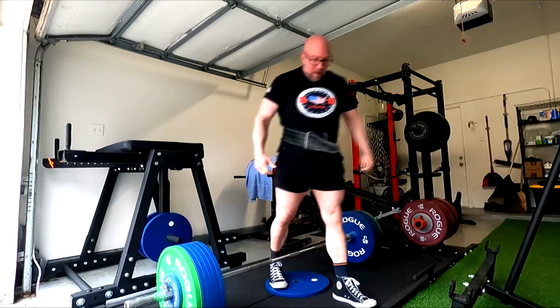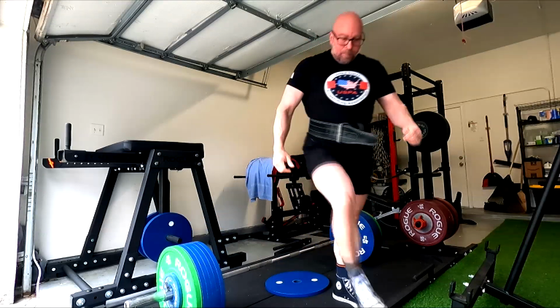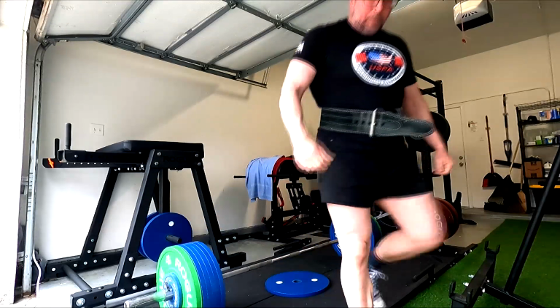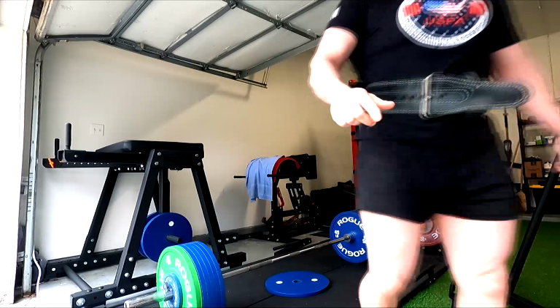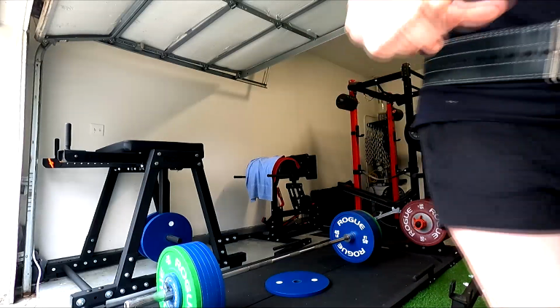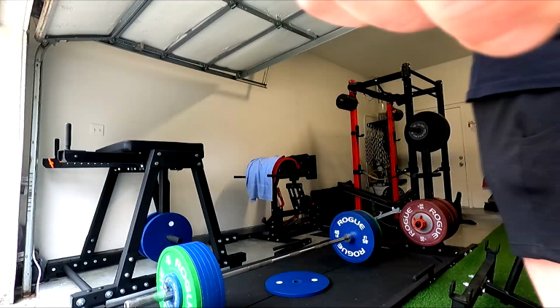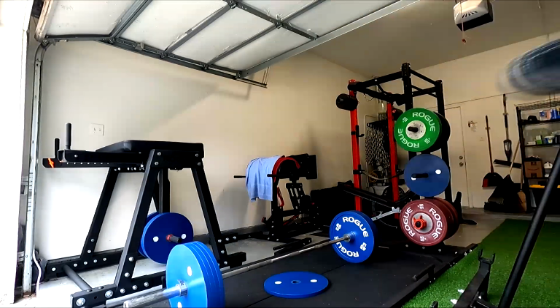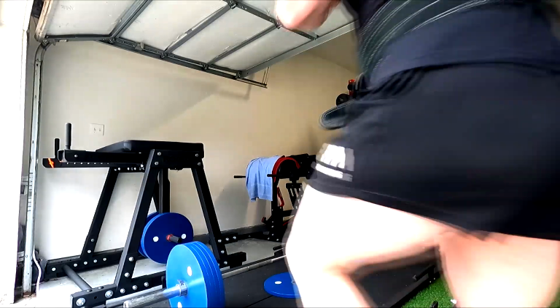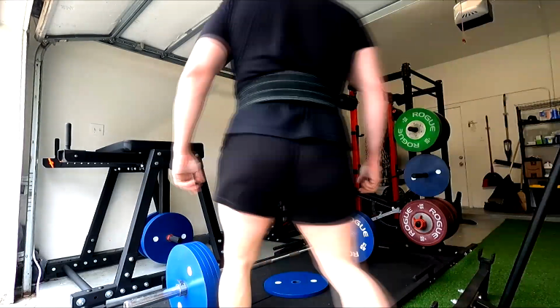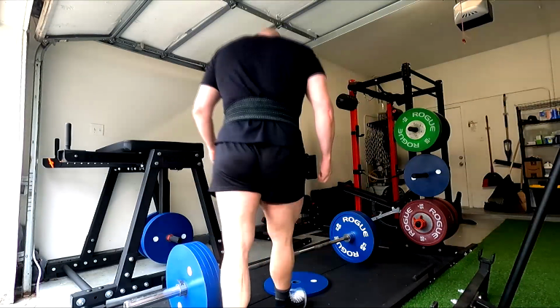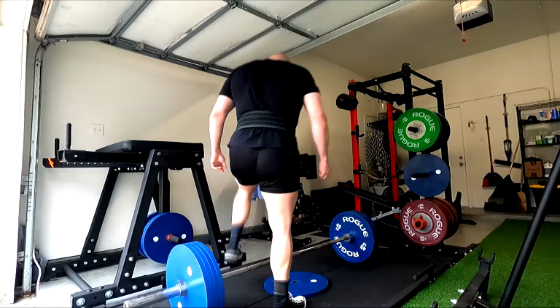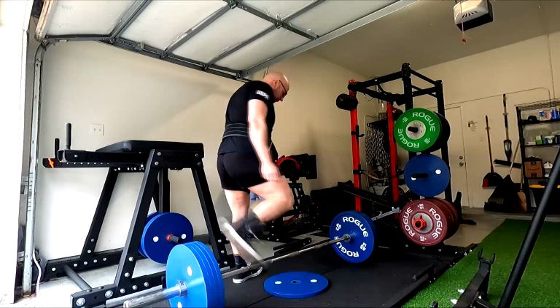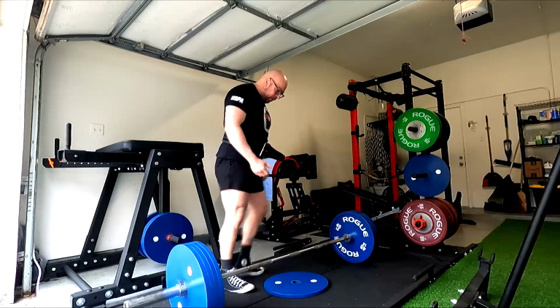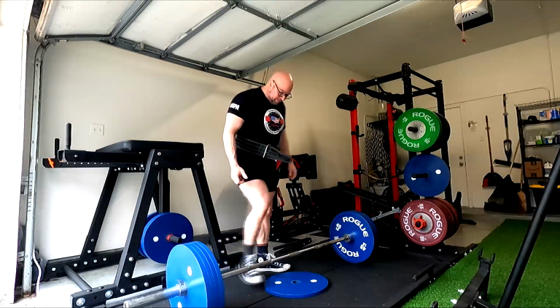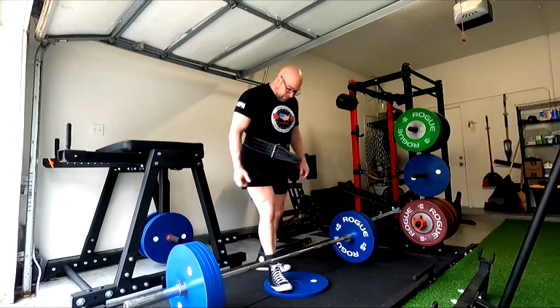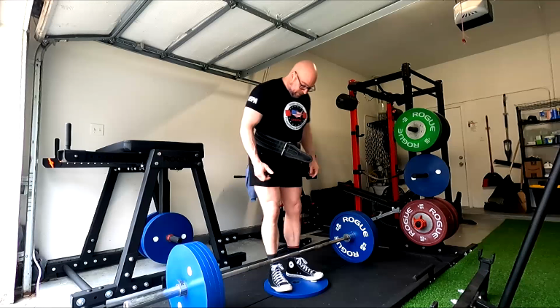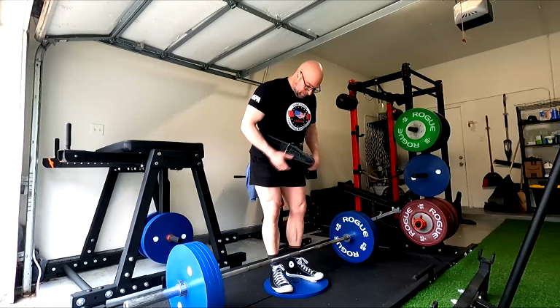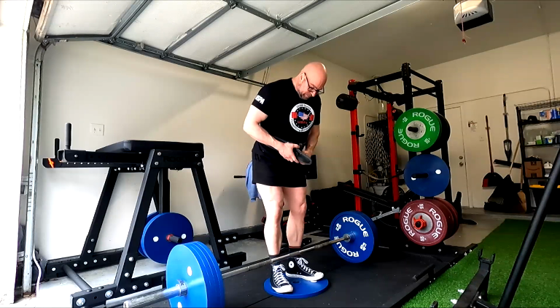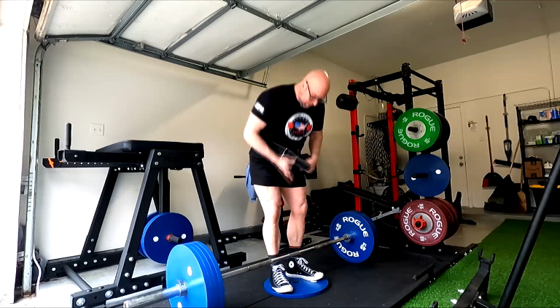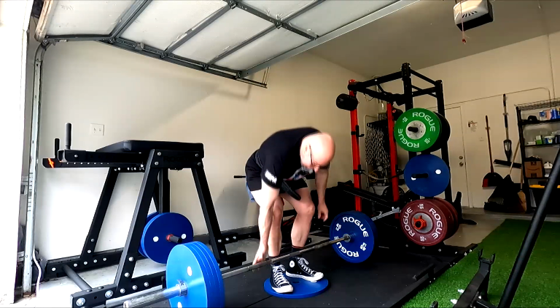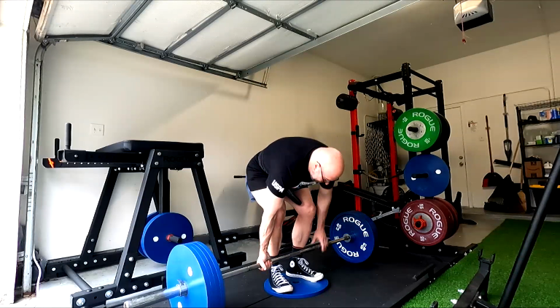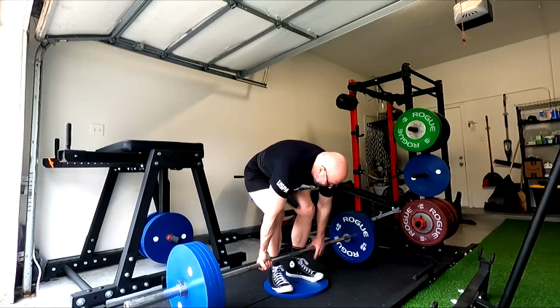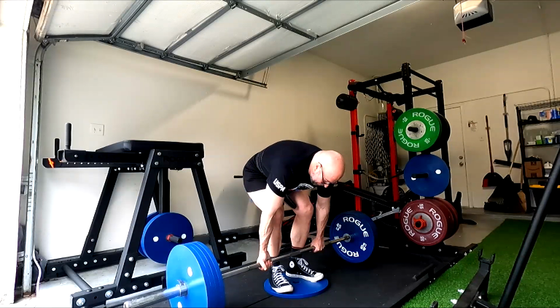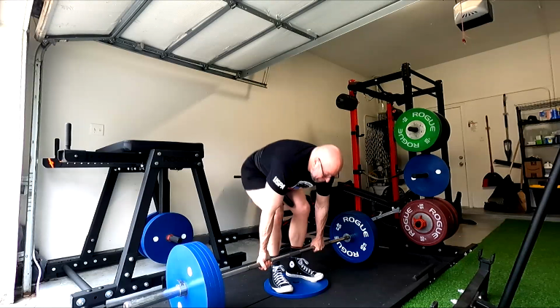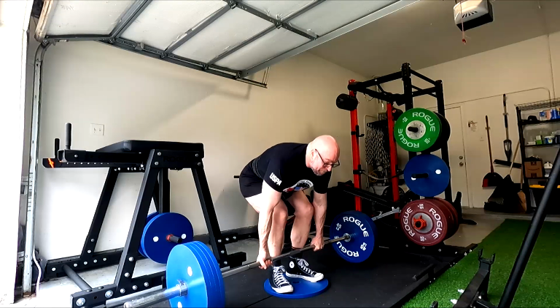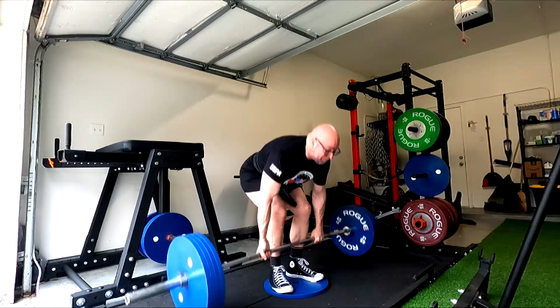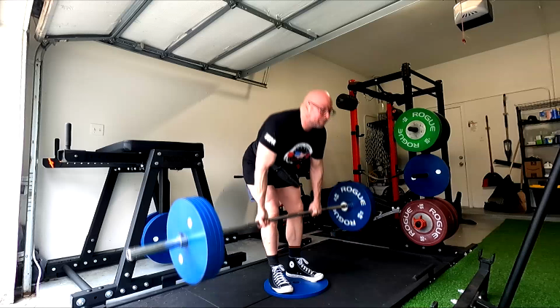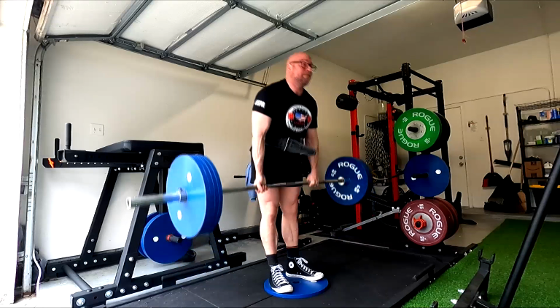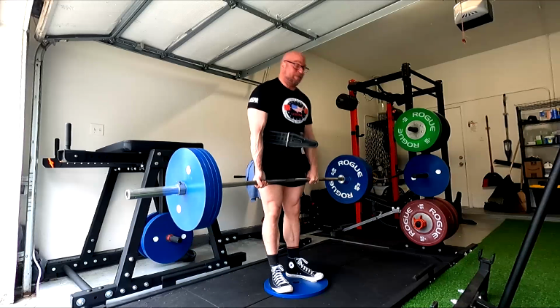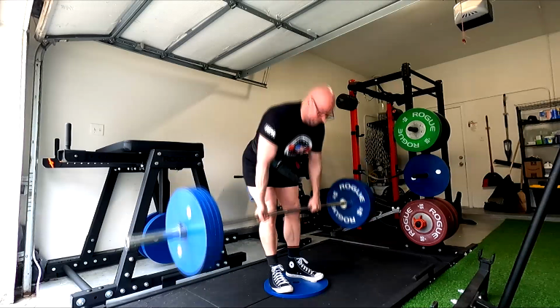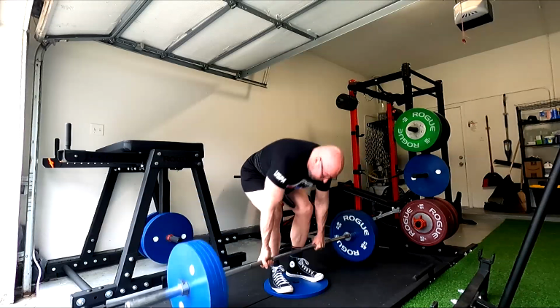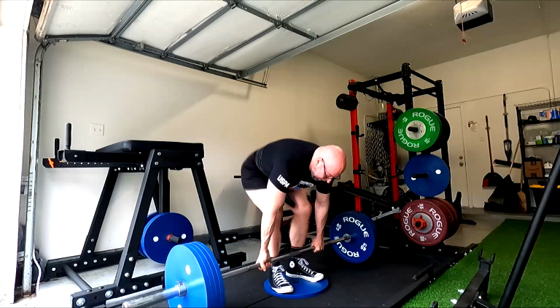So I started off with a deficit deadlift with a stiff bar, got to 555 — felt pretty dang heavy, definitely above 95%, so I called it there. People say I made a big jump, a 60-pound jump.